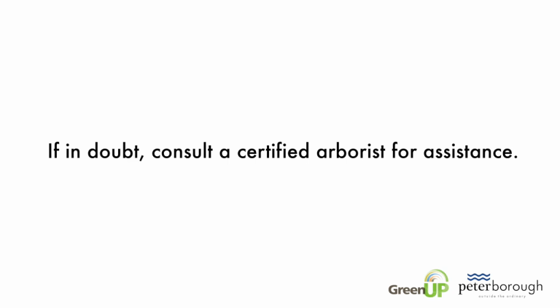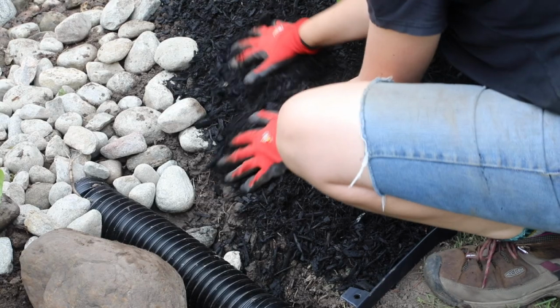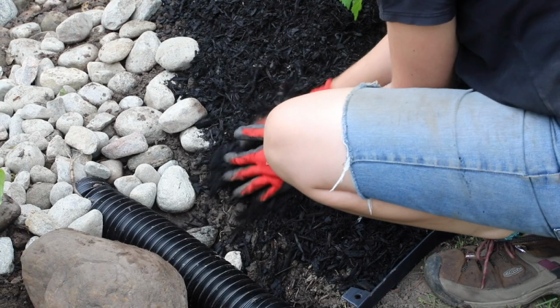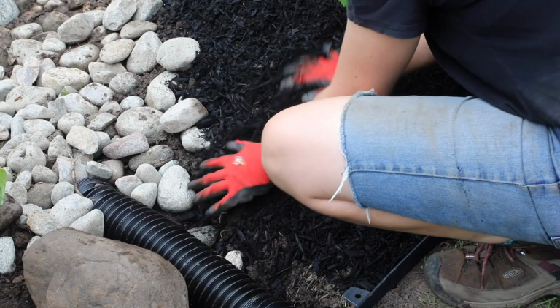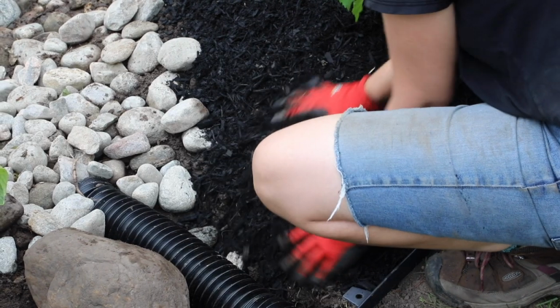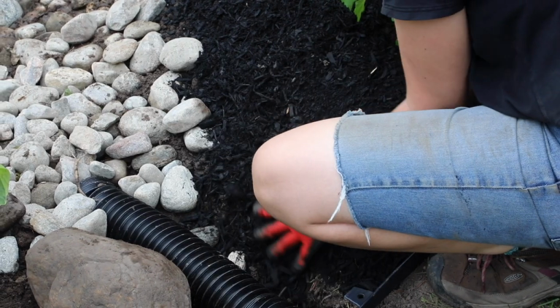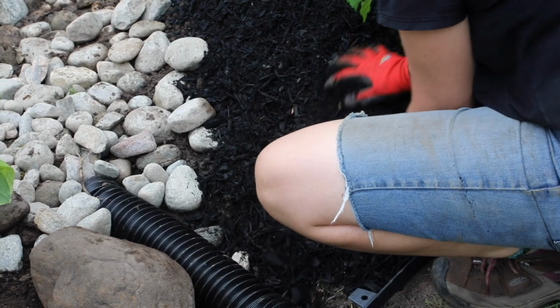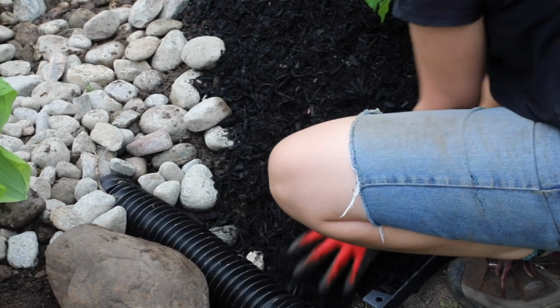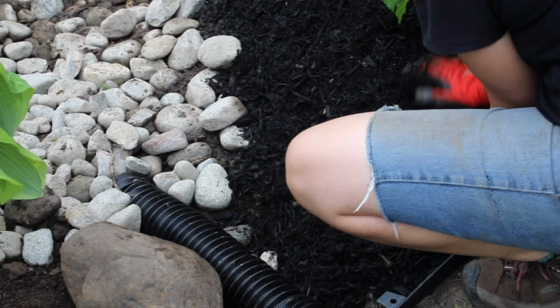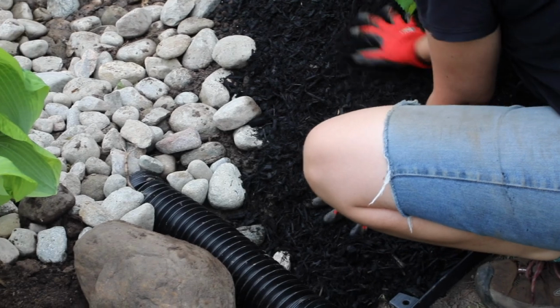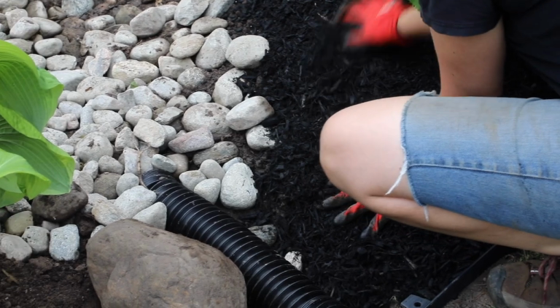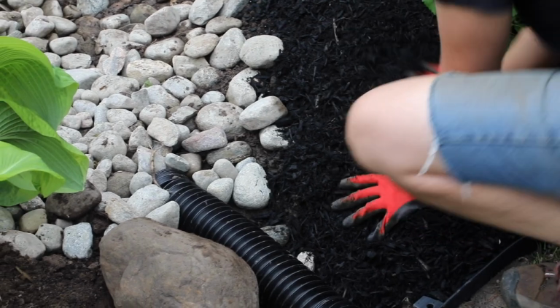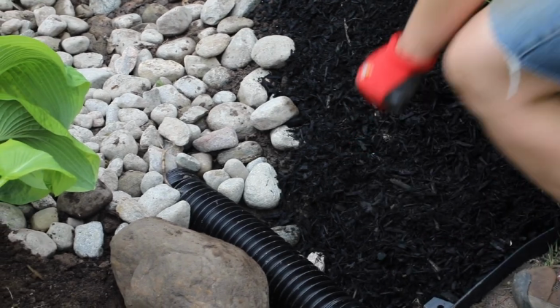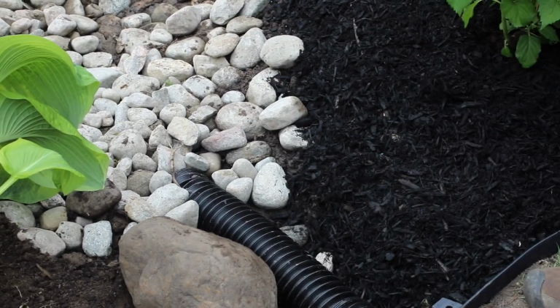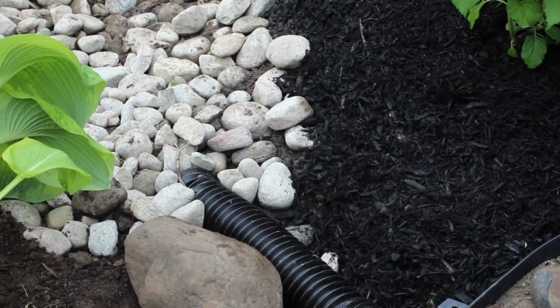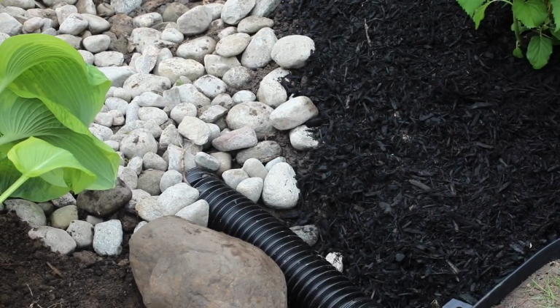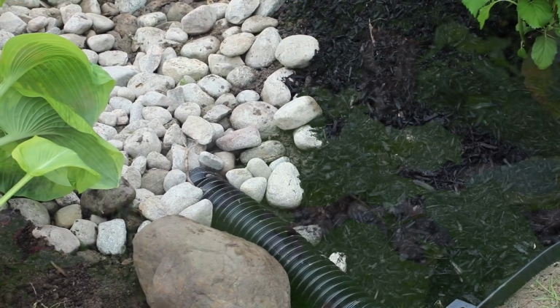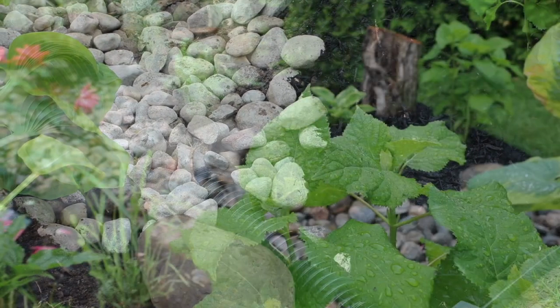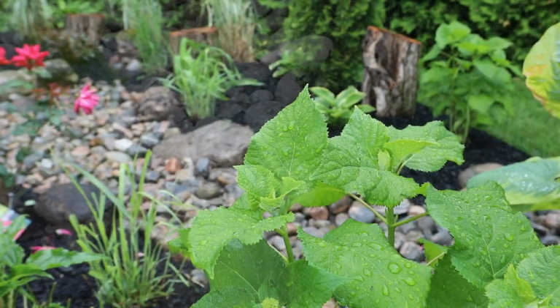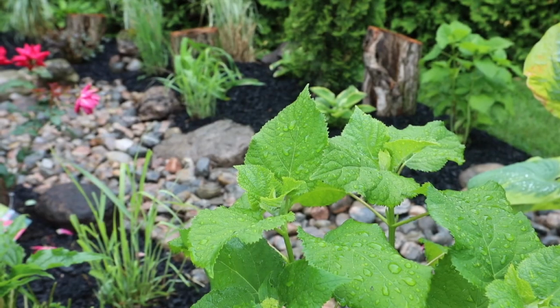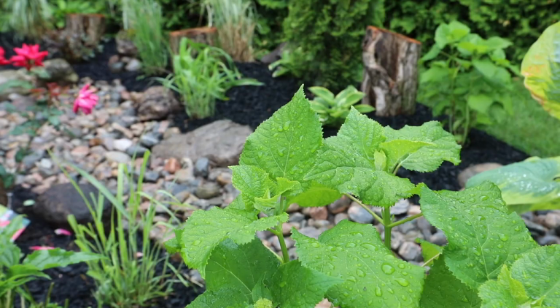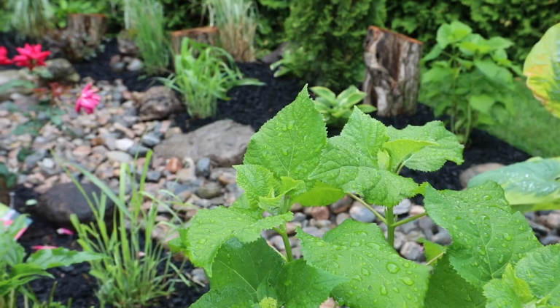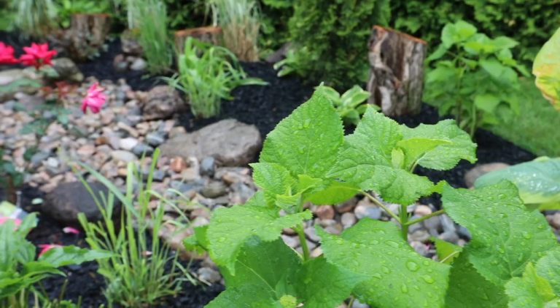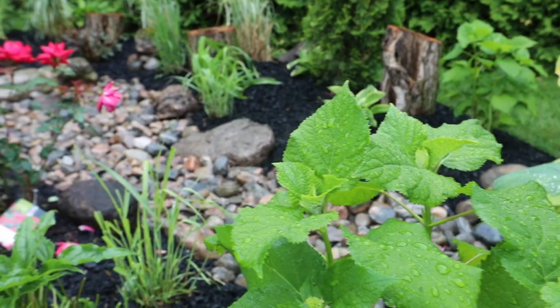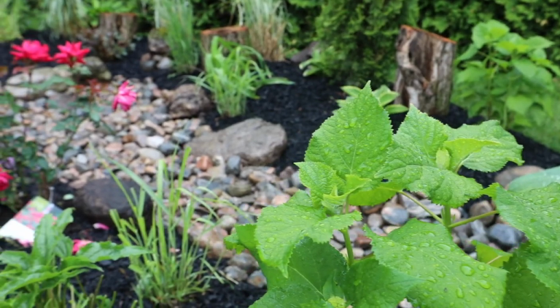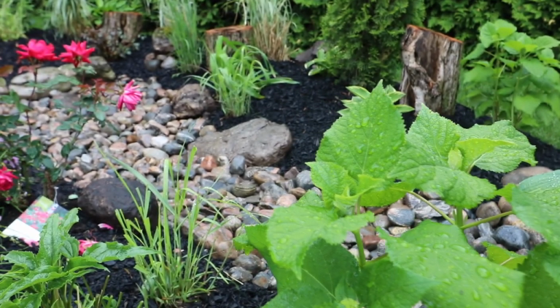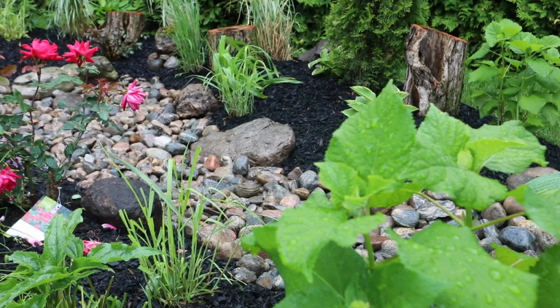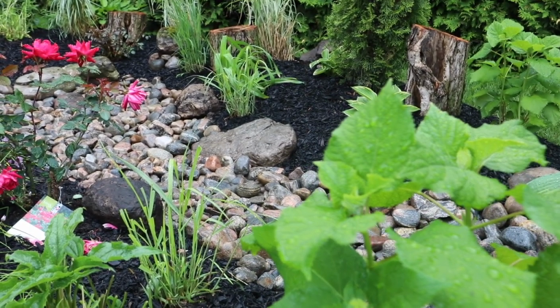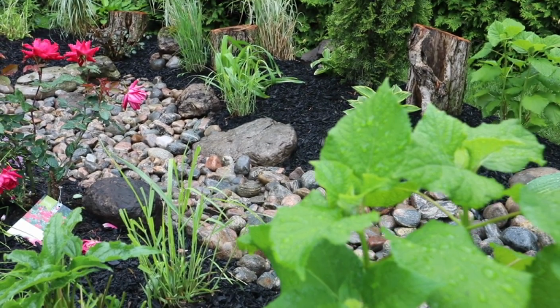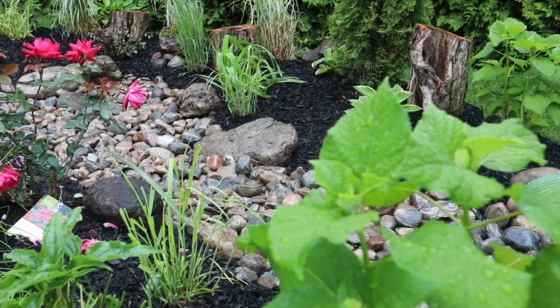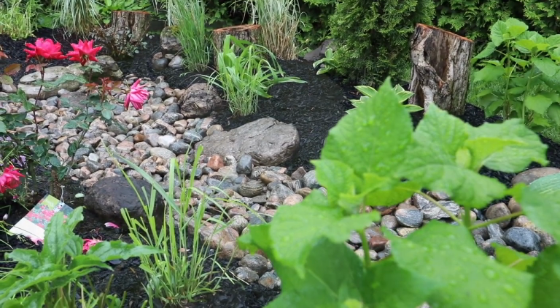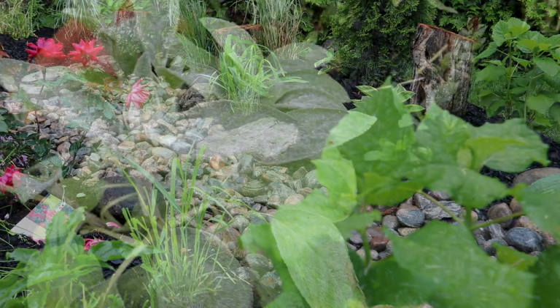If you use mulch, replenish bare areas where snow and rain may have washed it away. For maximum ecological benefit, plants should fill in at the ground layer over time, which reduces the need for mulch.